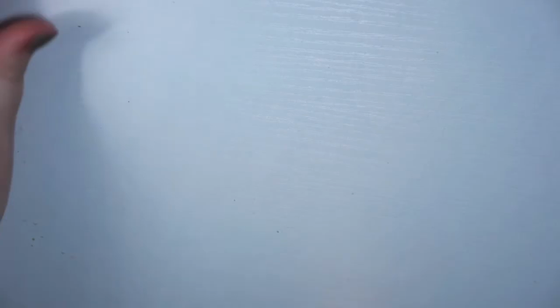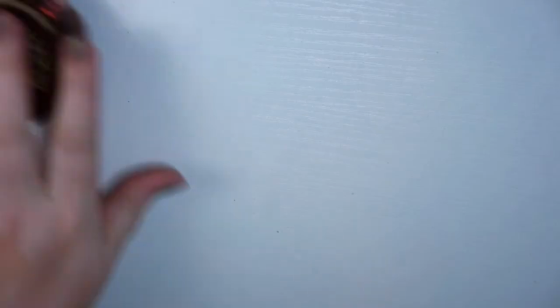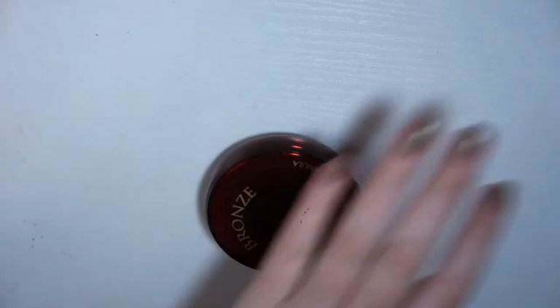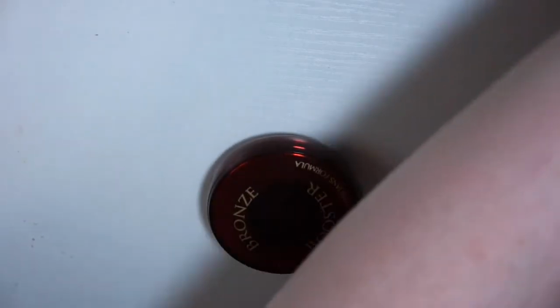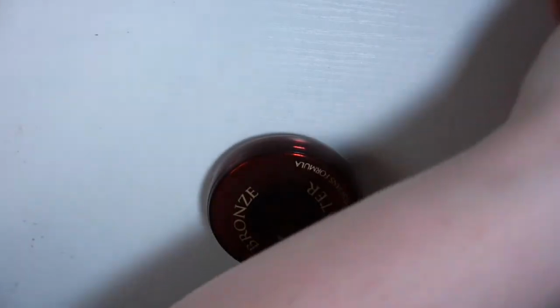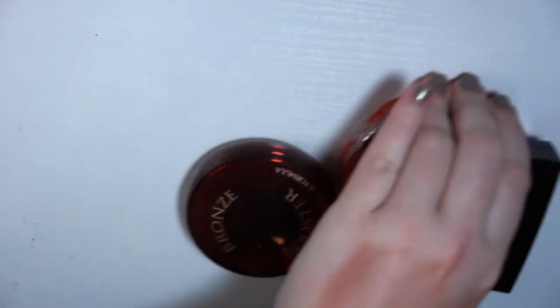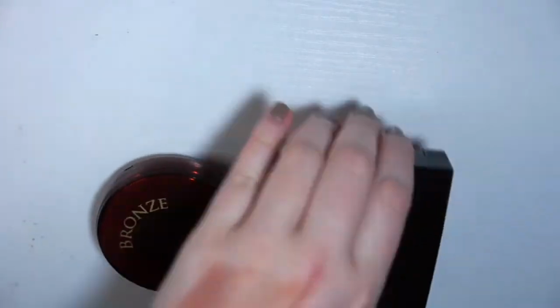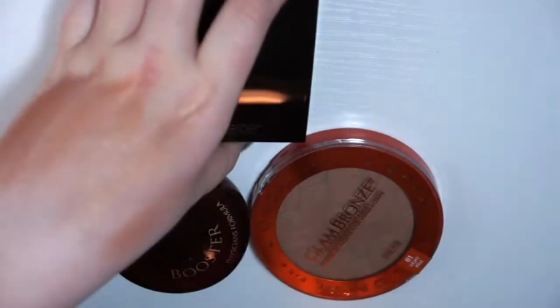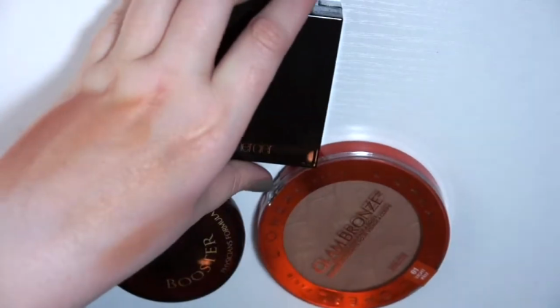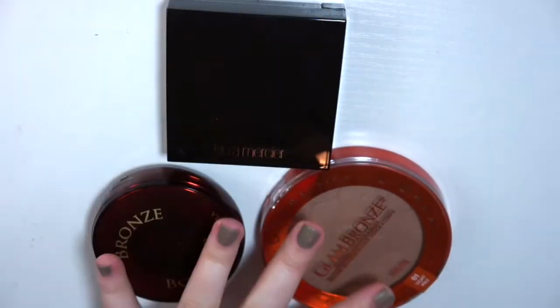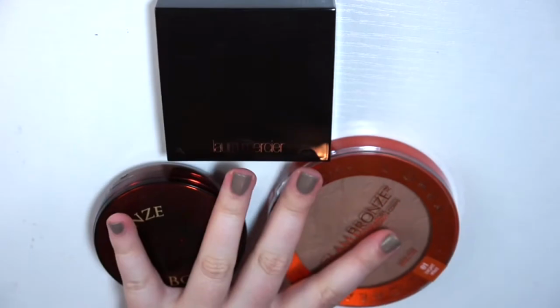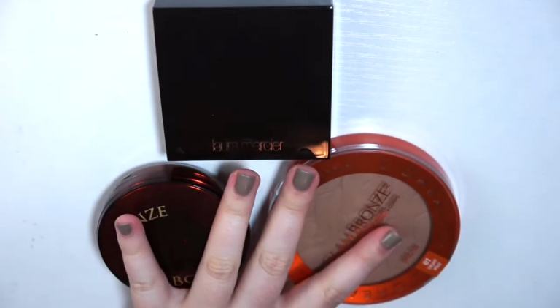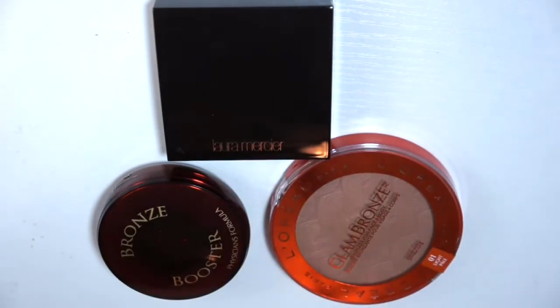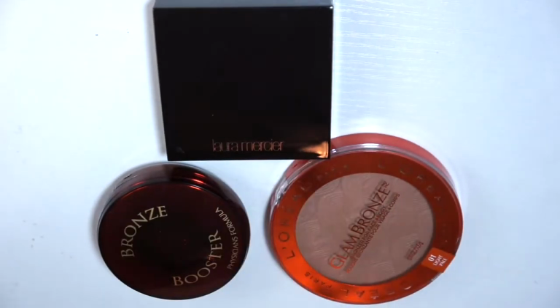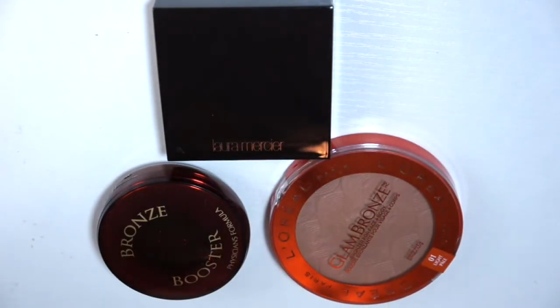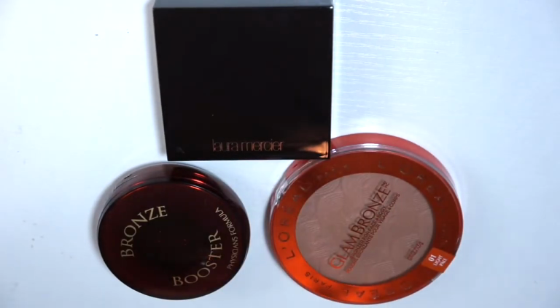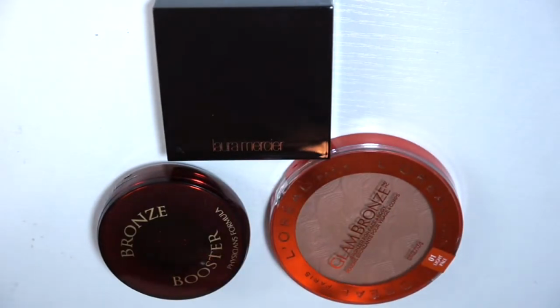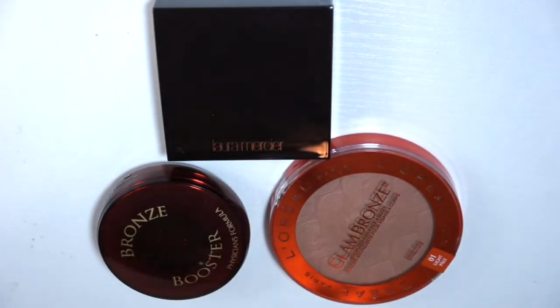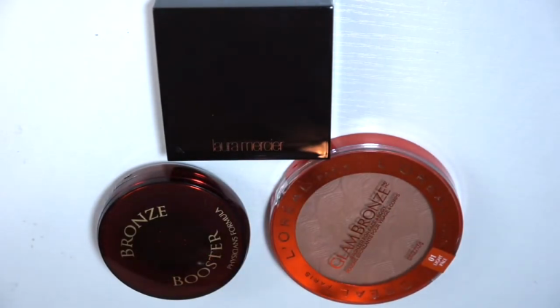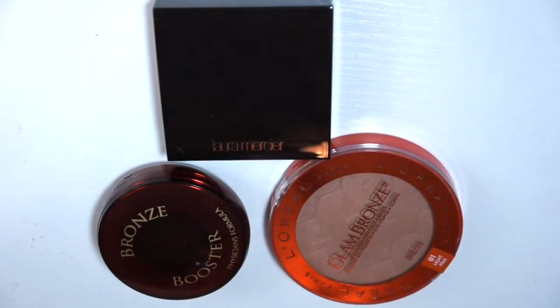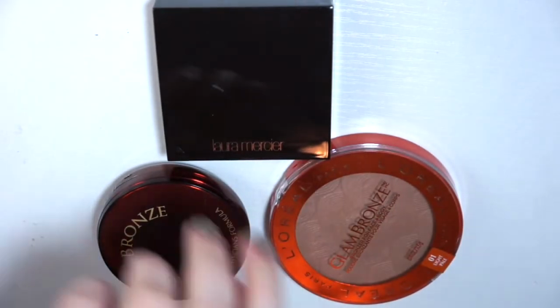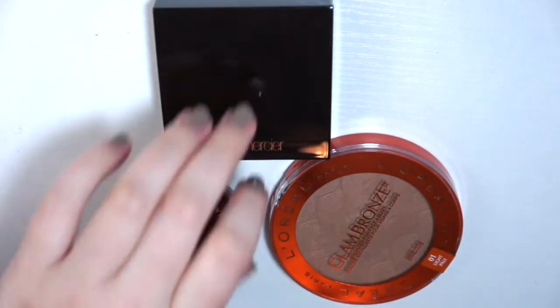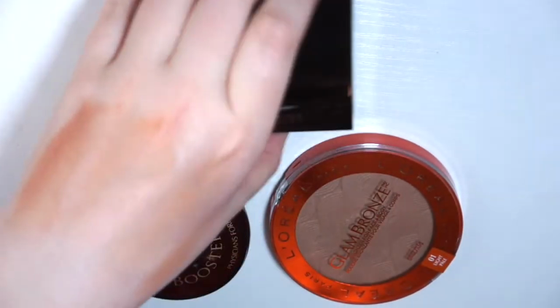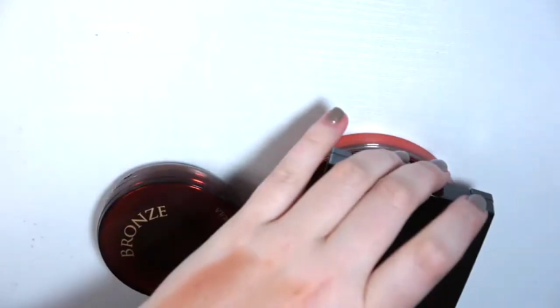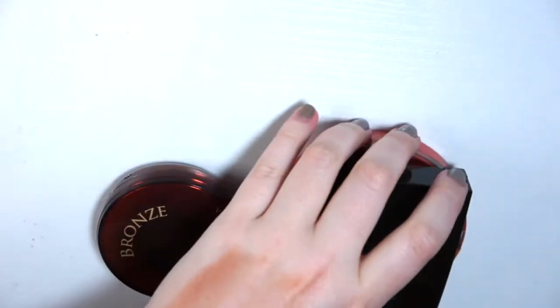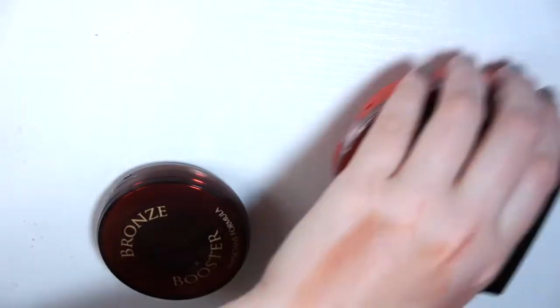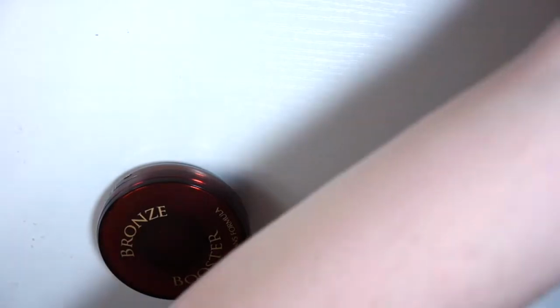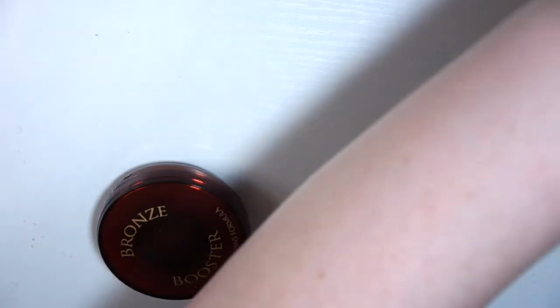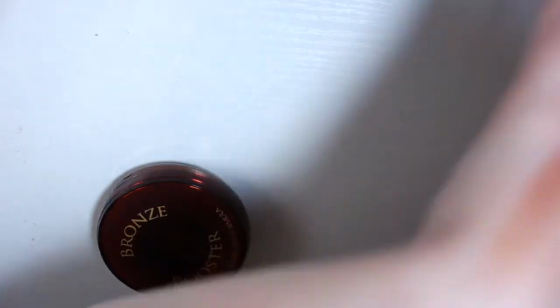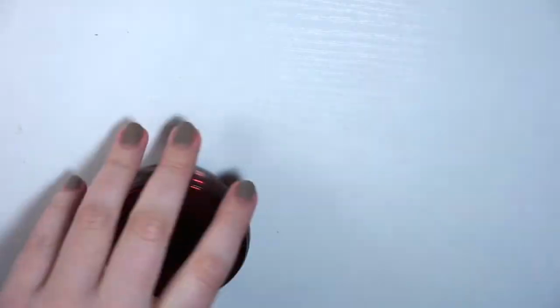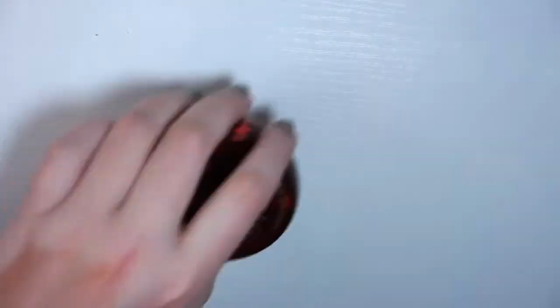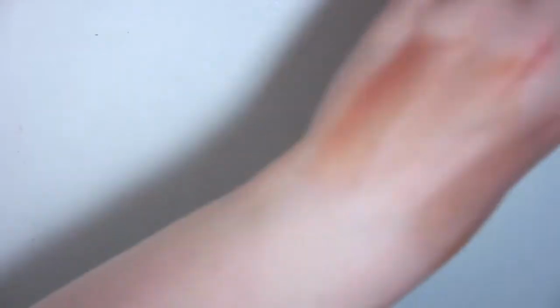So I got rid of three out of six bronzers — half of them. Proud of that.